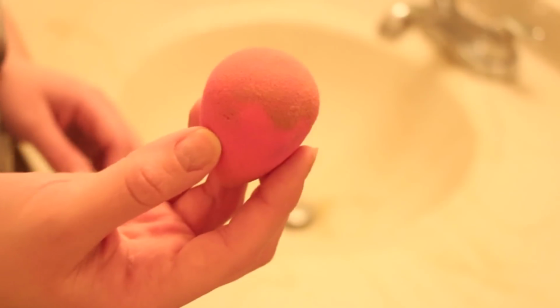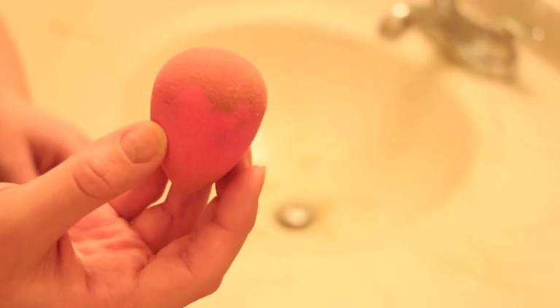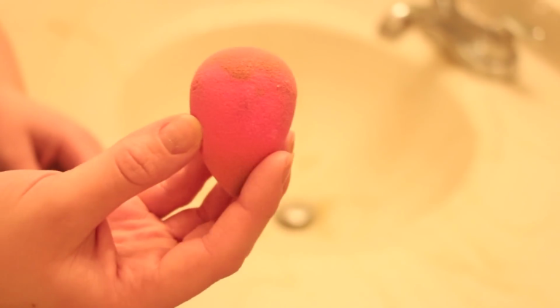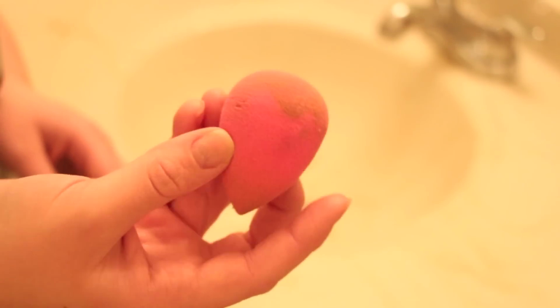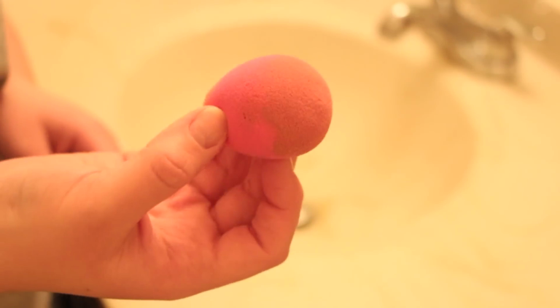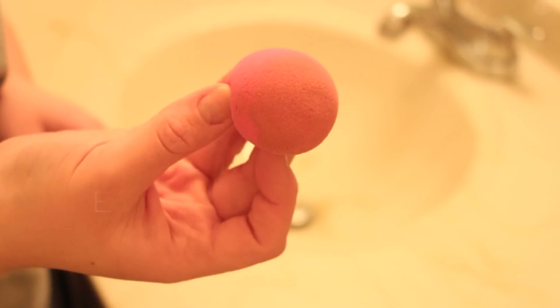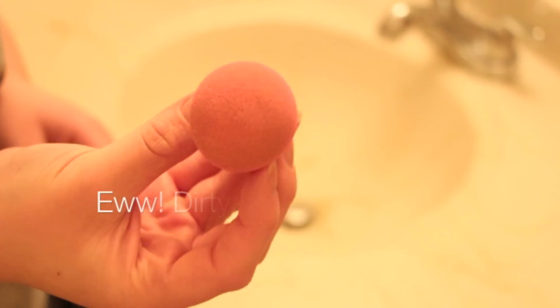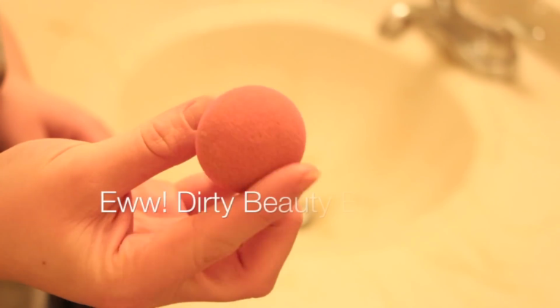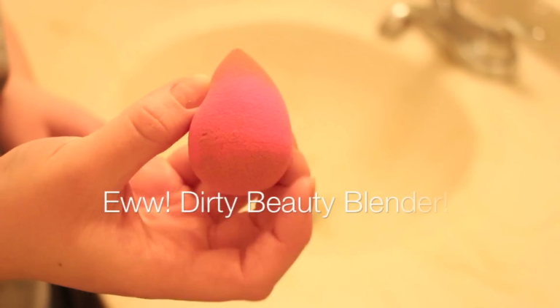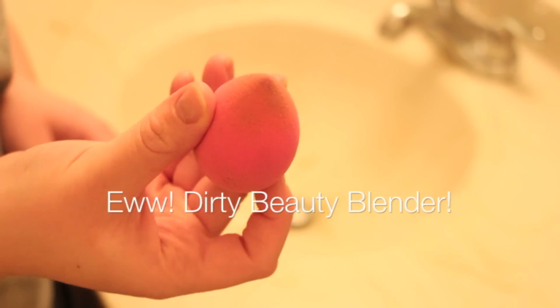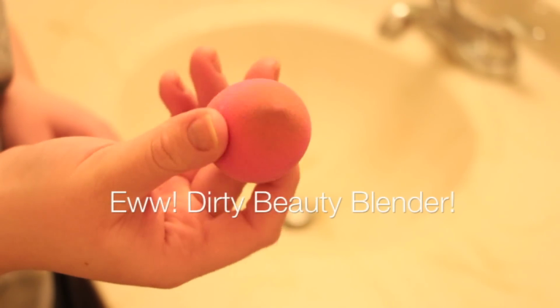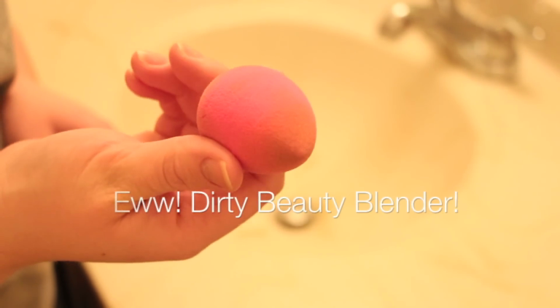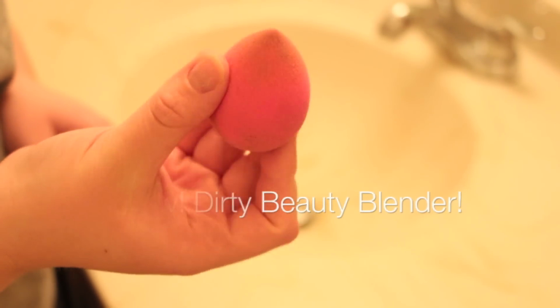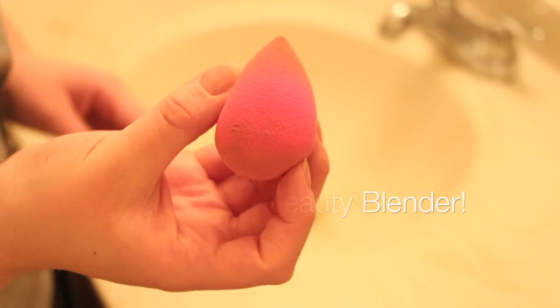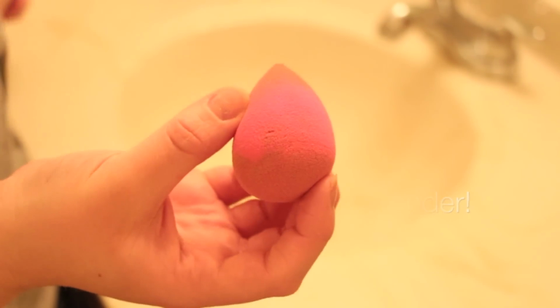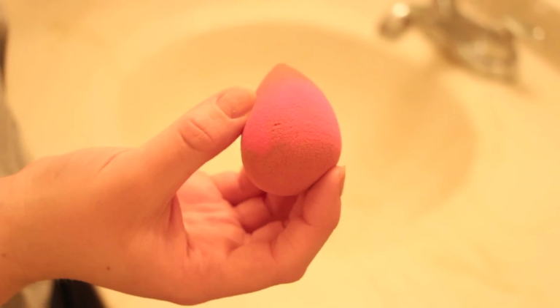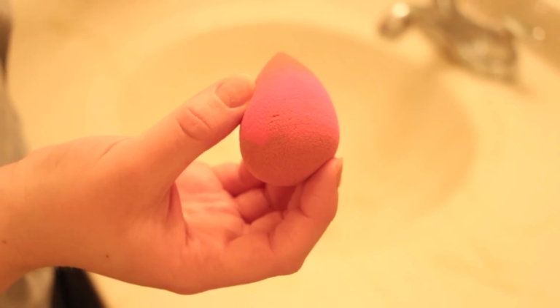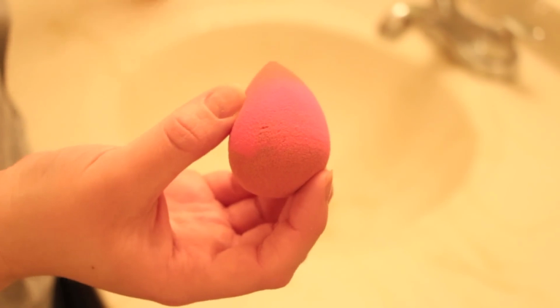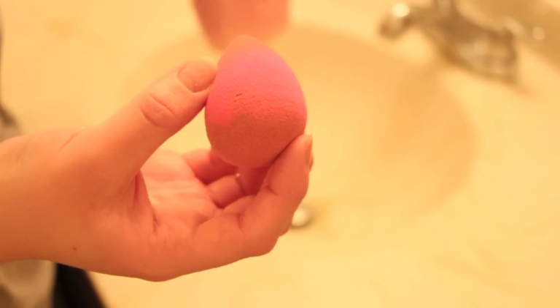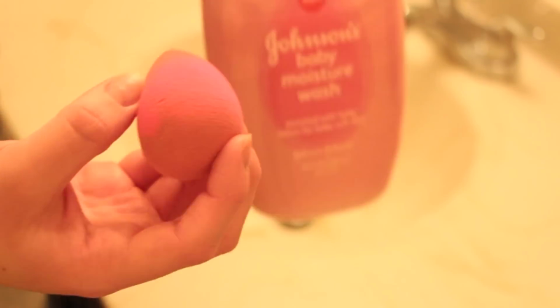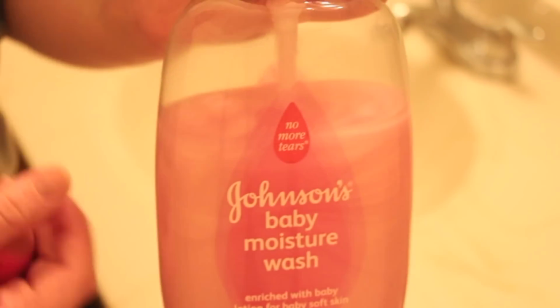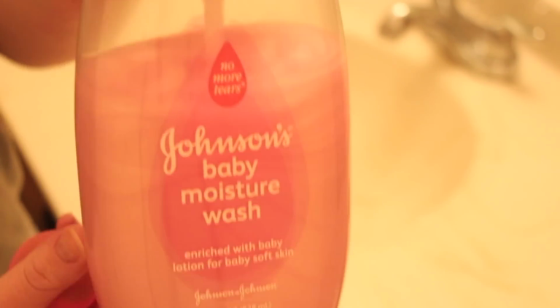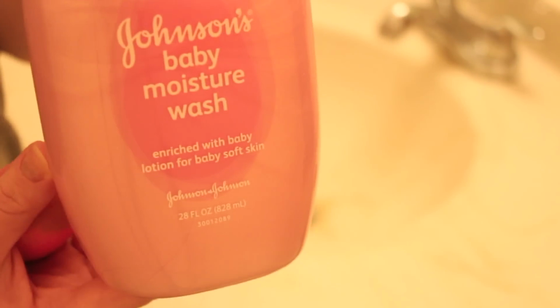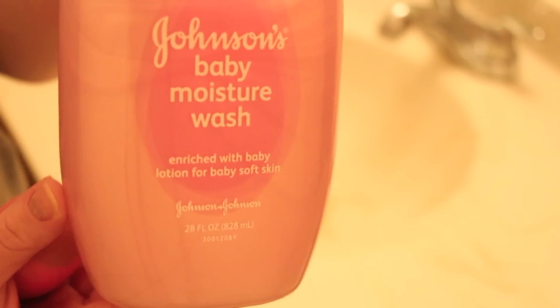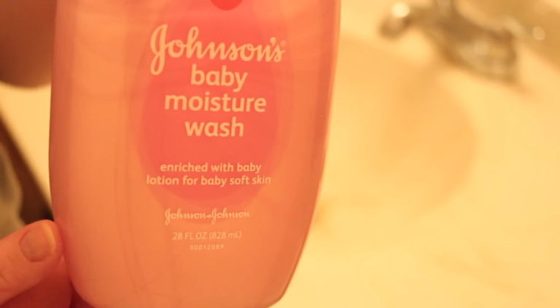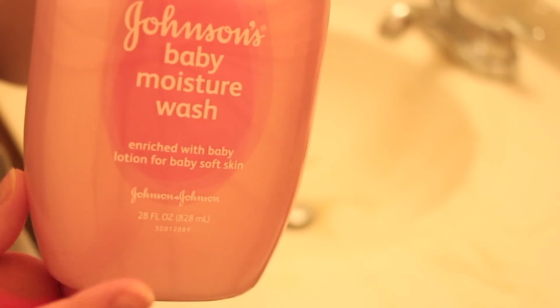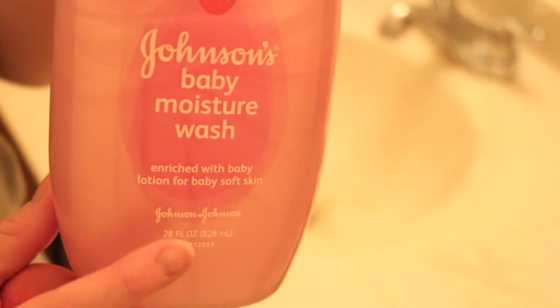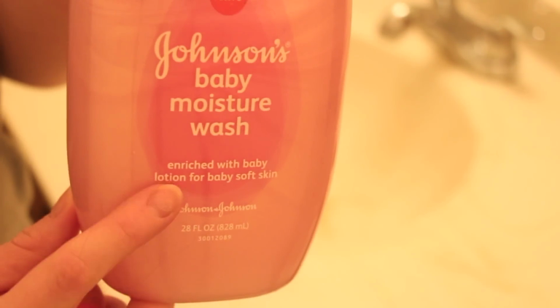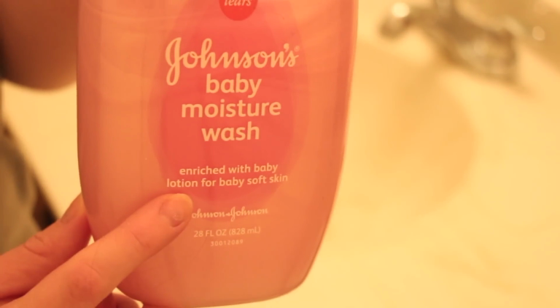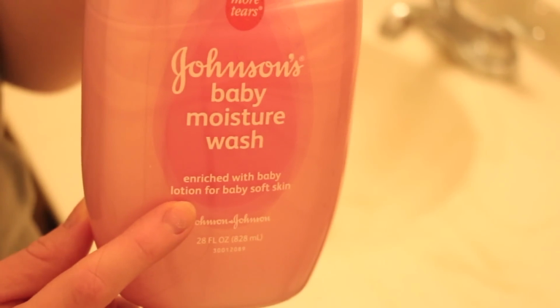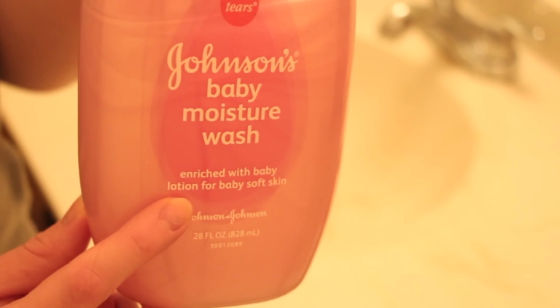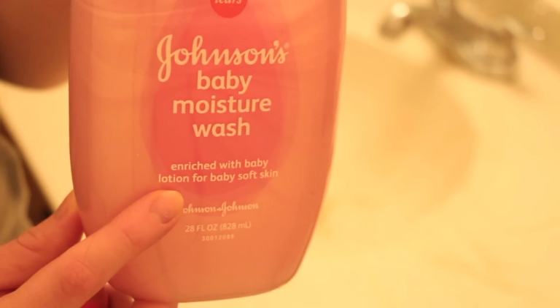All you're gonna need is your beauty blender or whatever kind of makeup sponge you have and some kind of baby wash or baby shampoo. I'm using the baby moisture wash which has baby lotion in it.